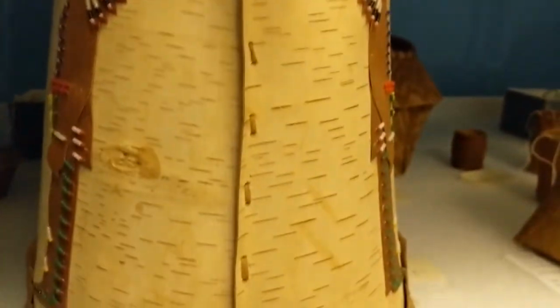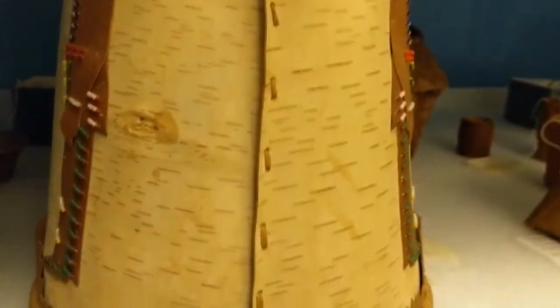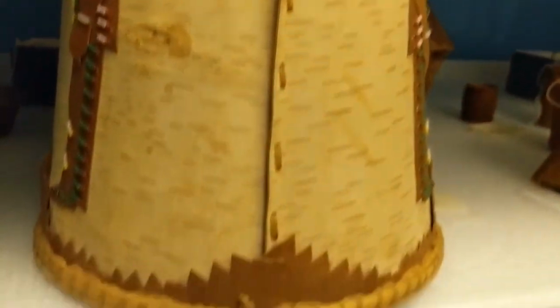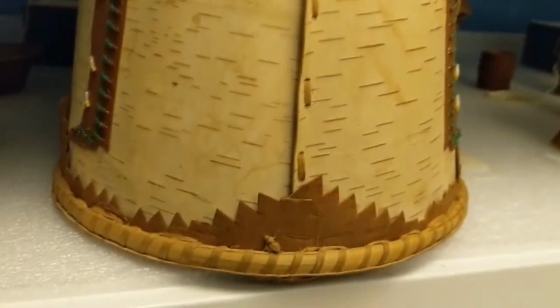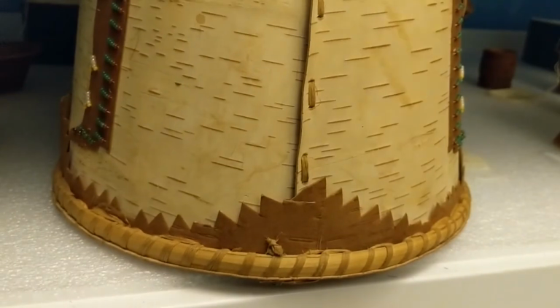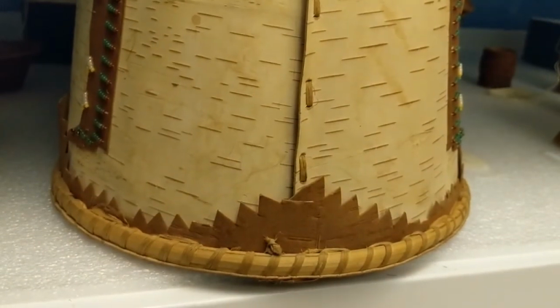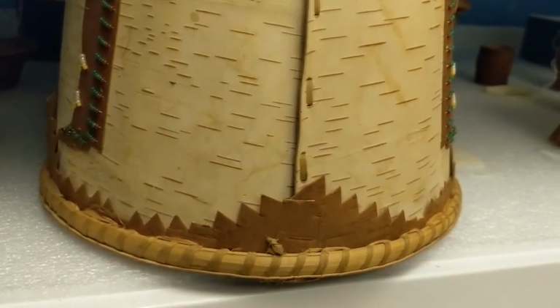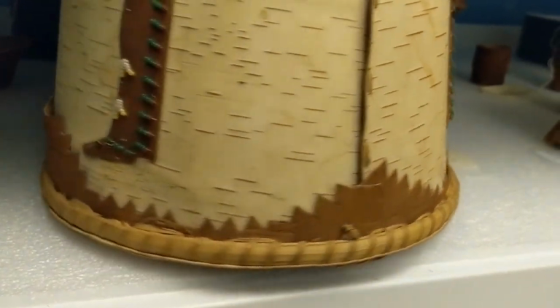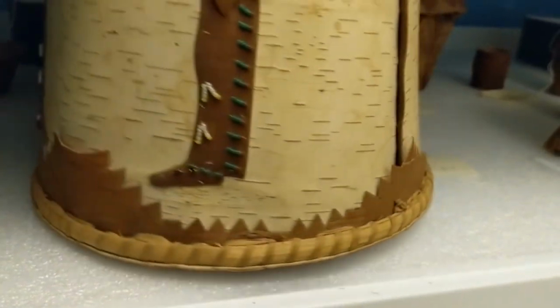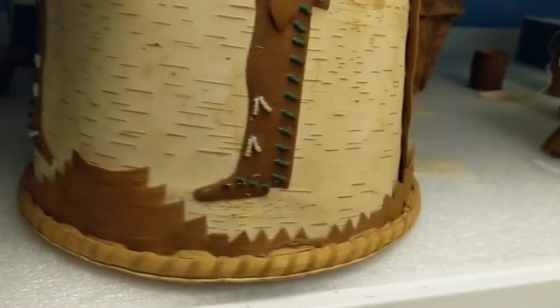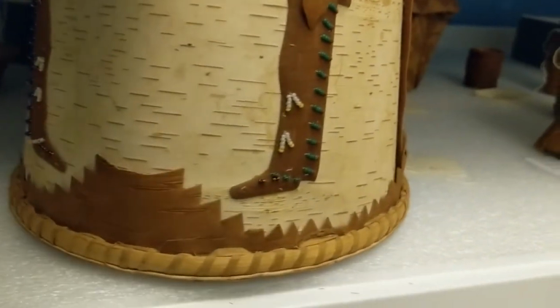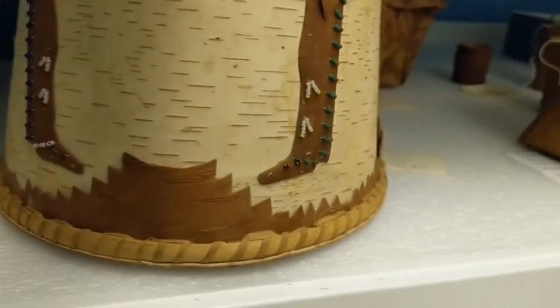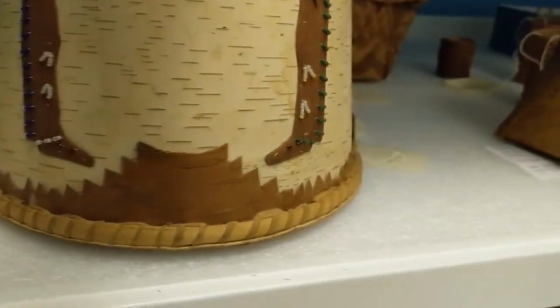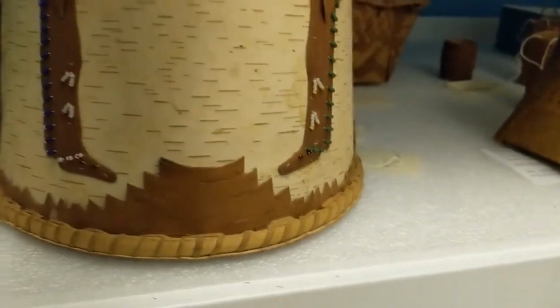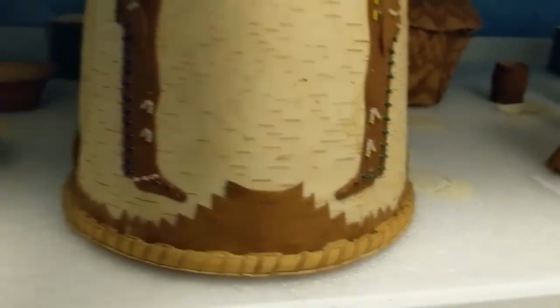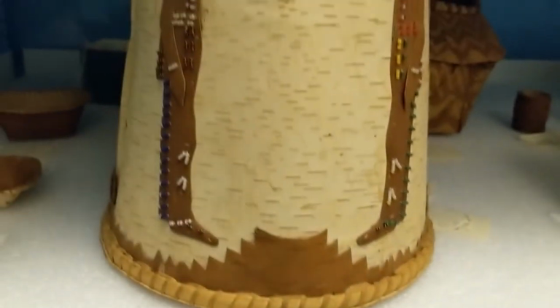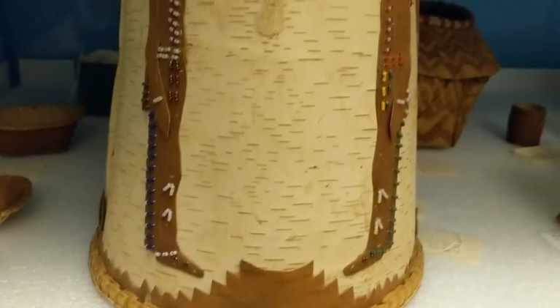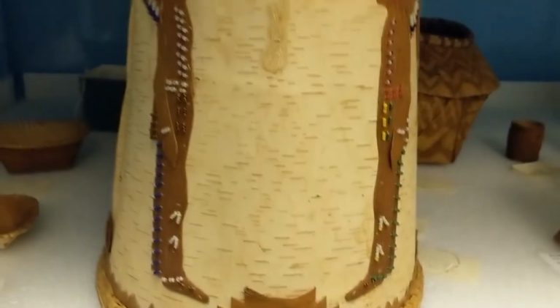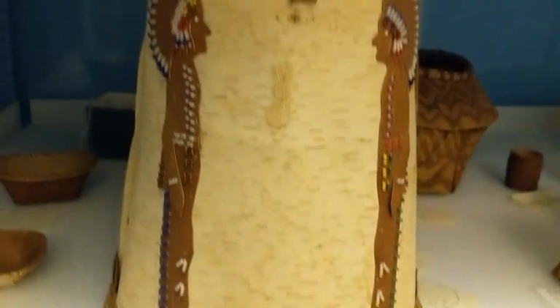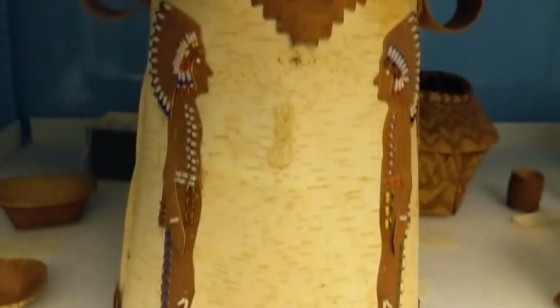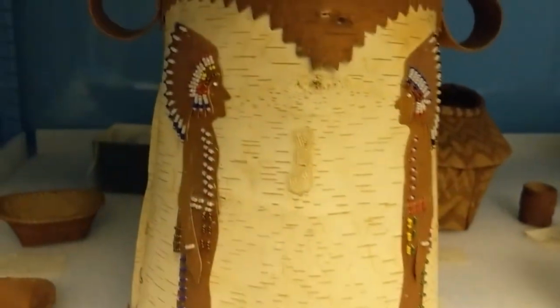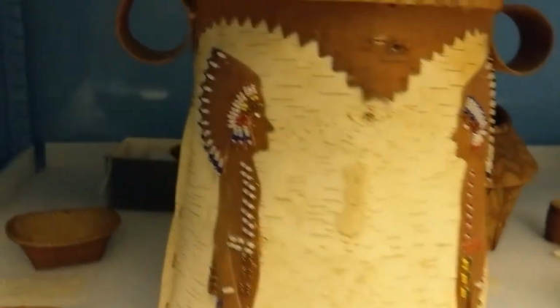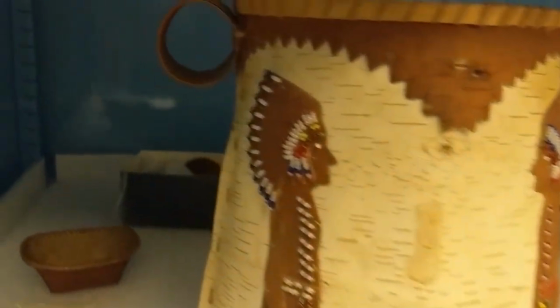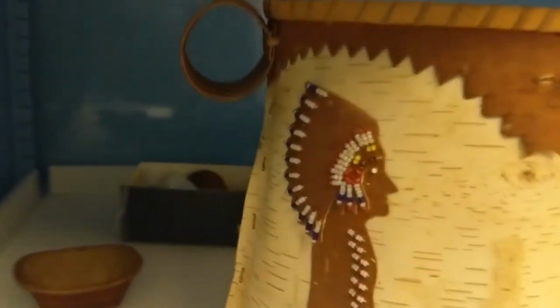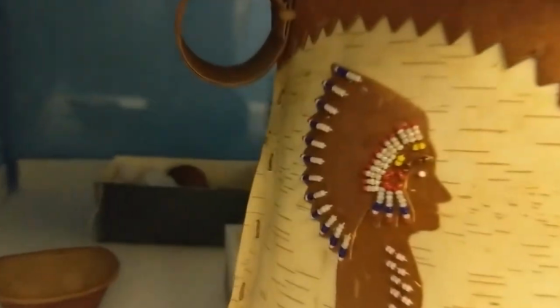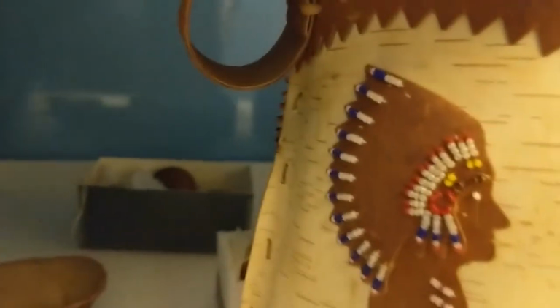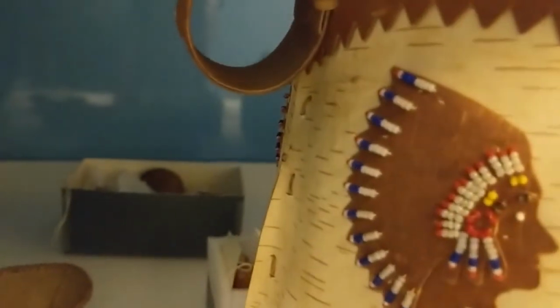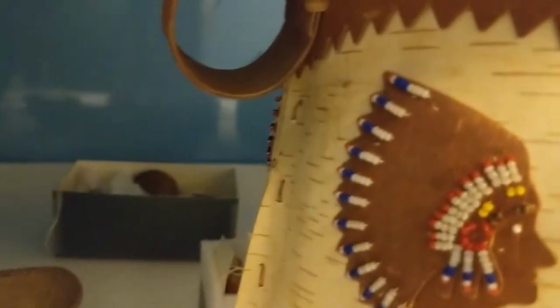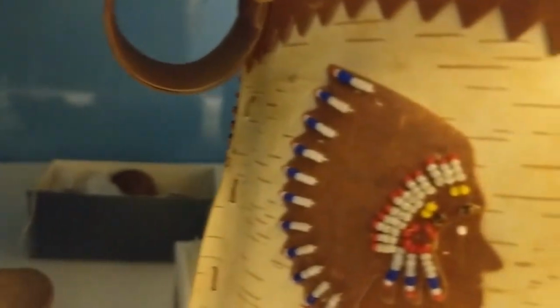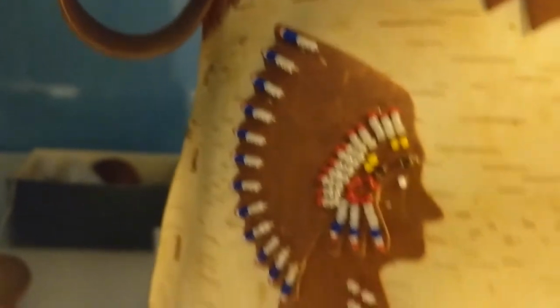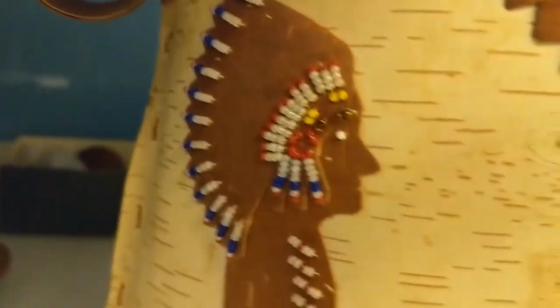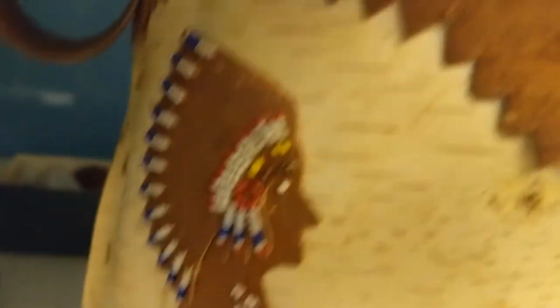You can see the weegoo here along the seam, which is used to attach the ends of bark to one another. Weegoo was used because one side of the basswood bark is shiny and somewhat tacky, so it acts as a natural adhesive to hold the bark together.